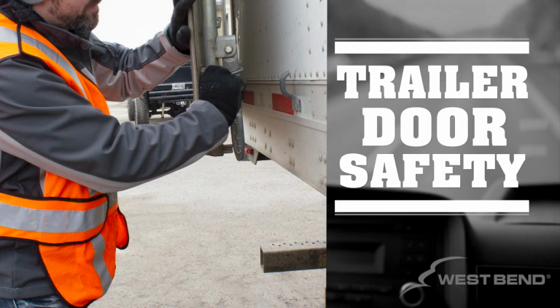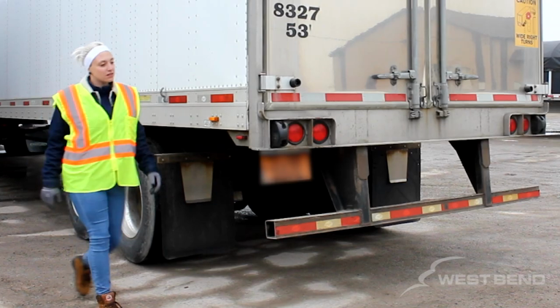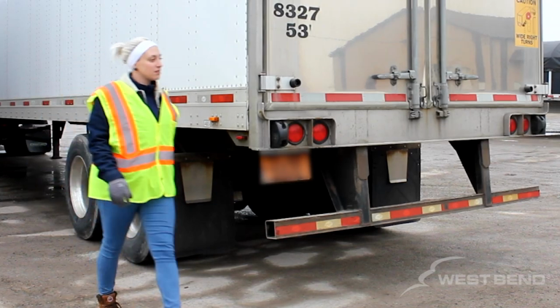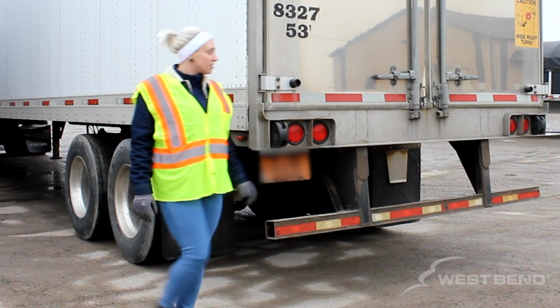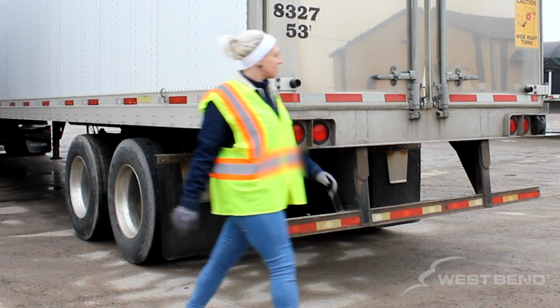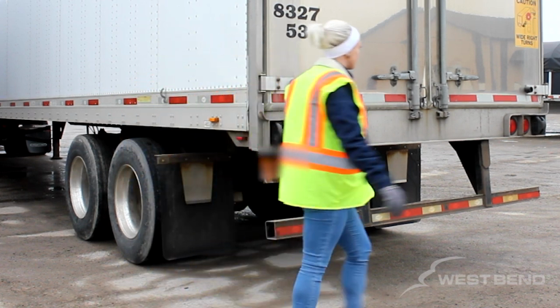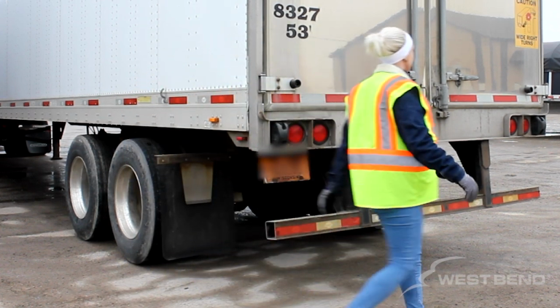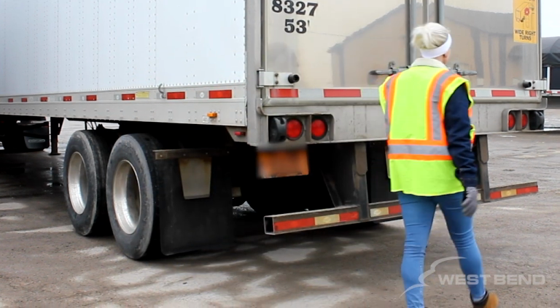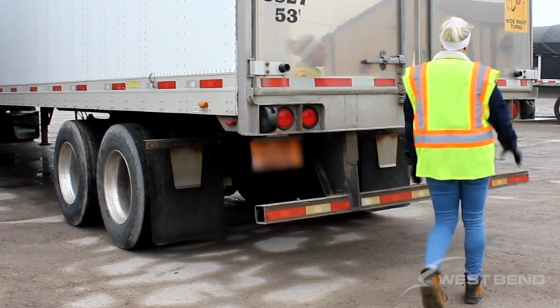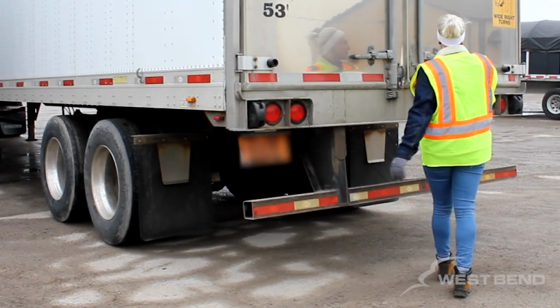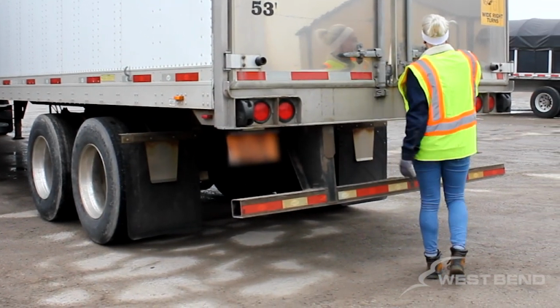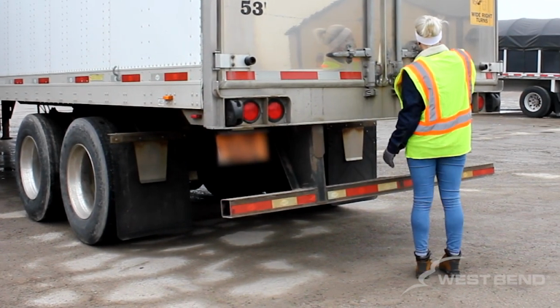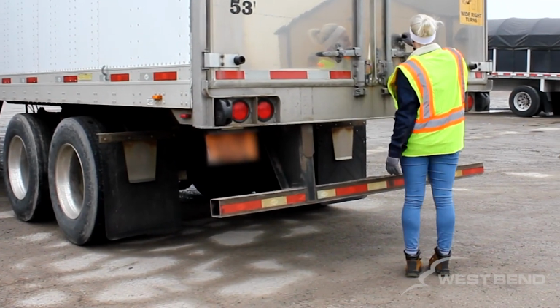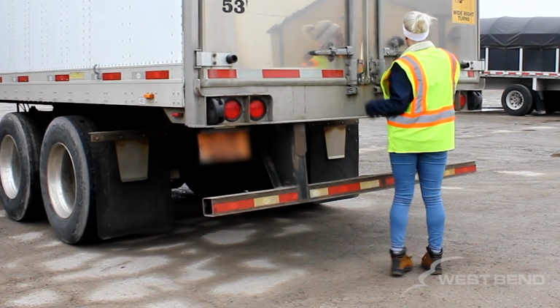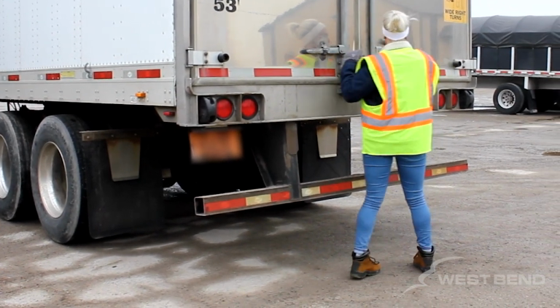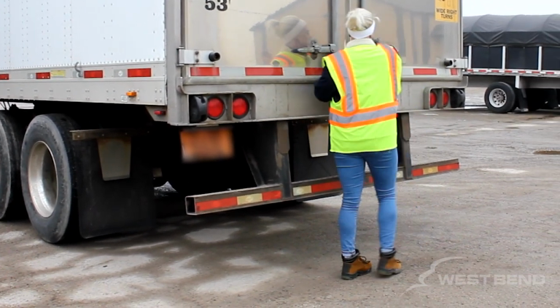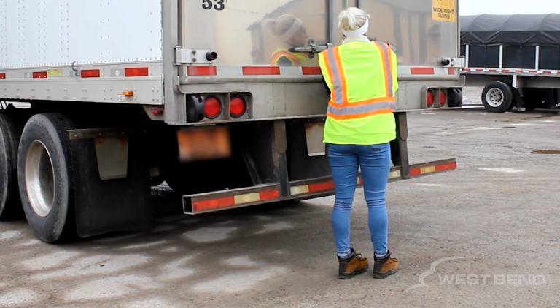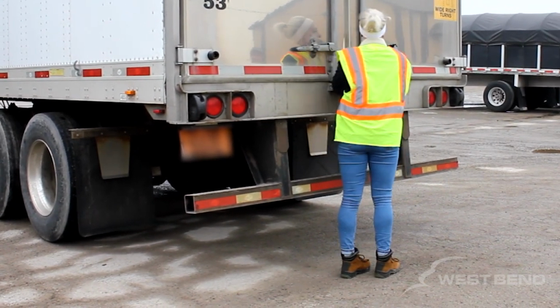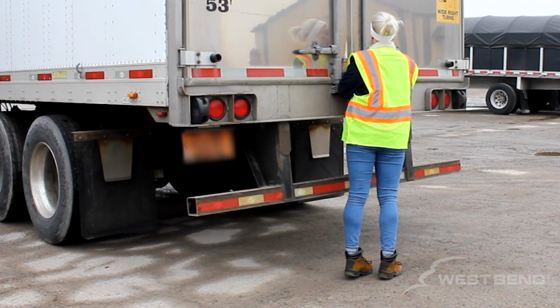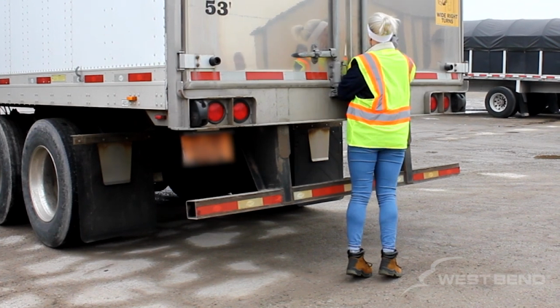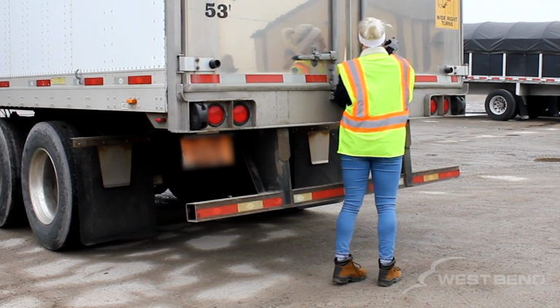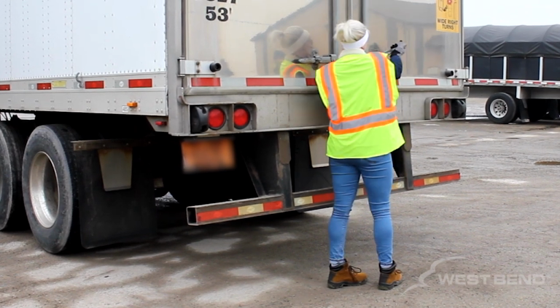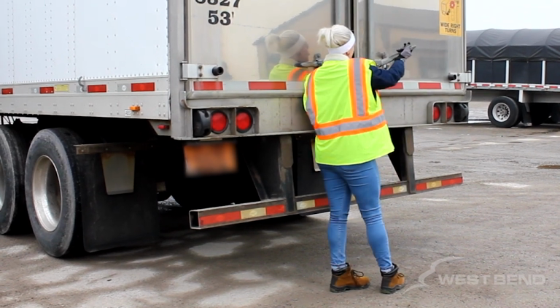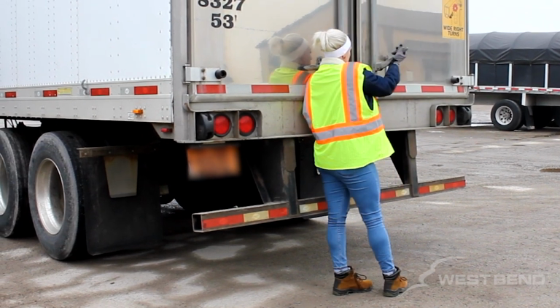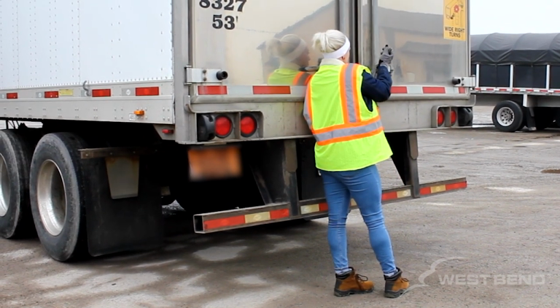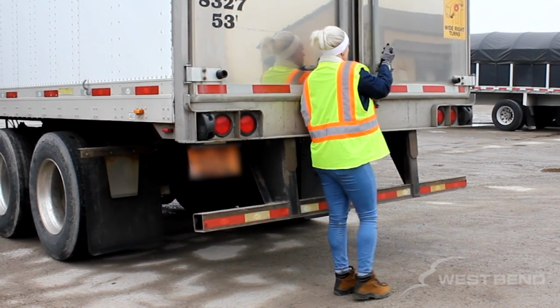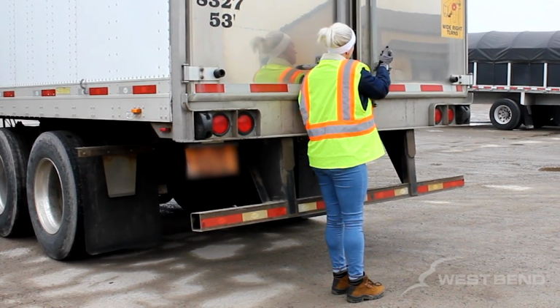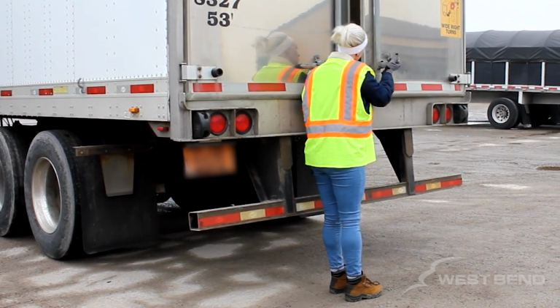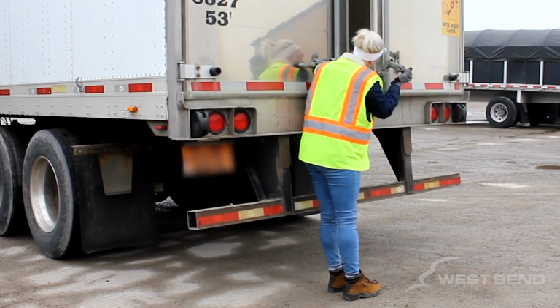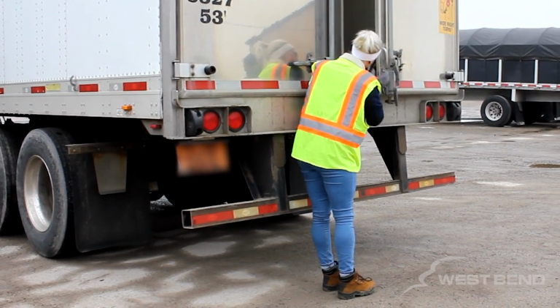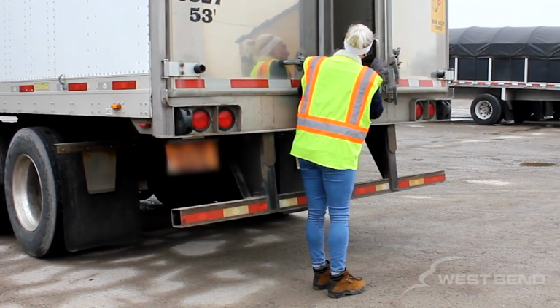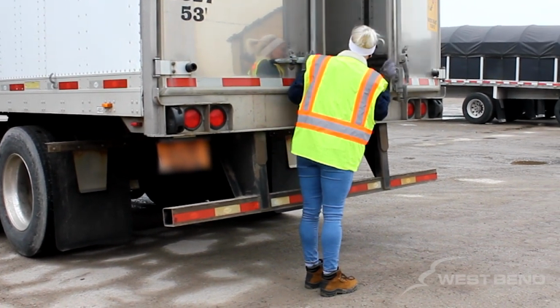Loads can shift during transport and there is no way to tell if hazards may present on the other side of the trailer doors. It is important to take caution whenever opening trailer doors. Be aware of your surroundings.